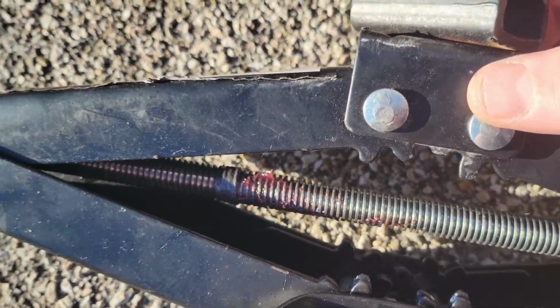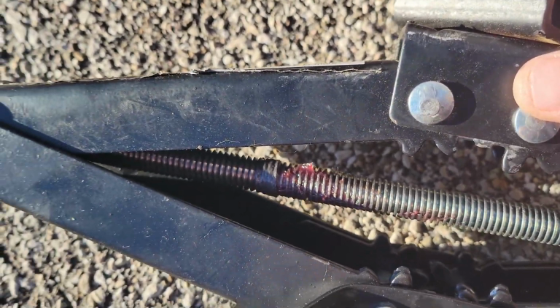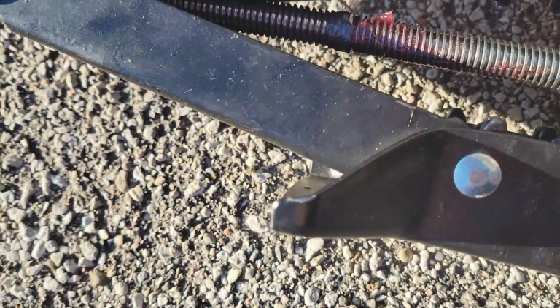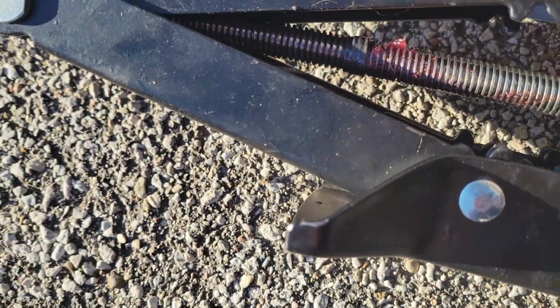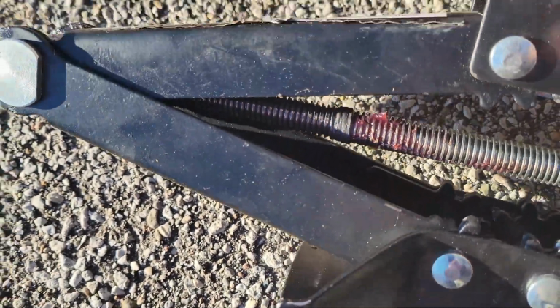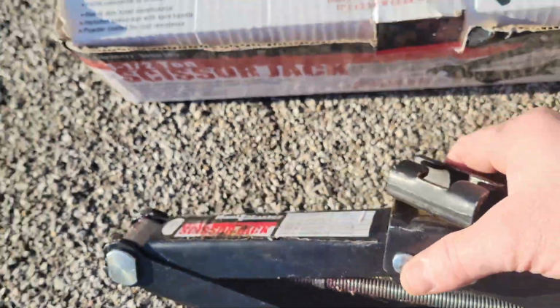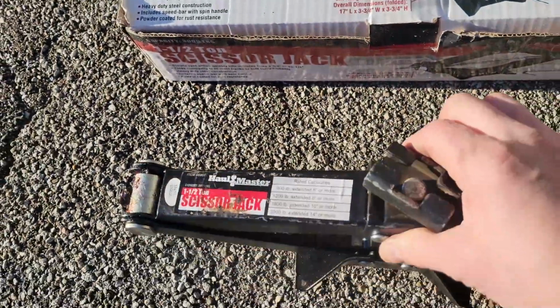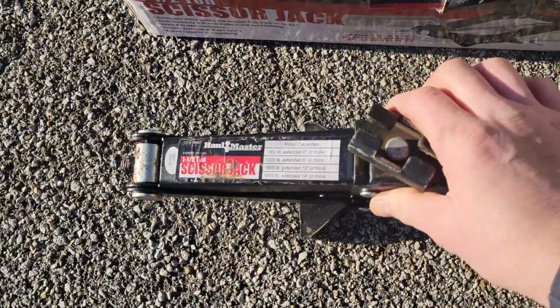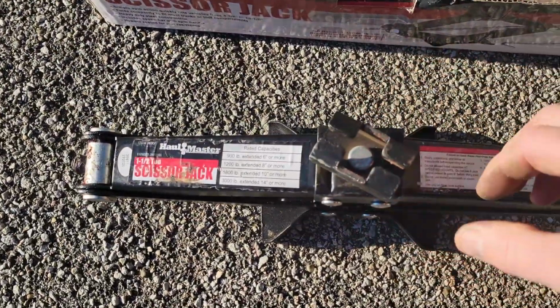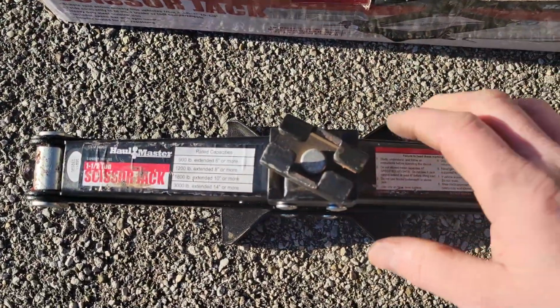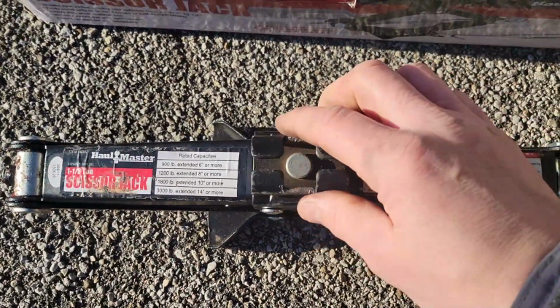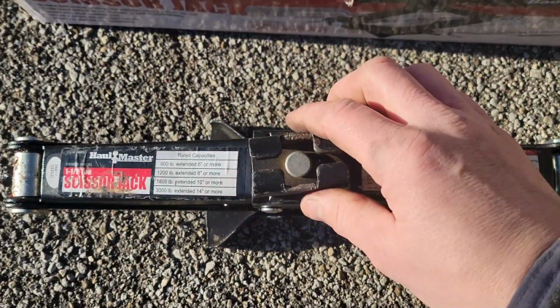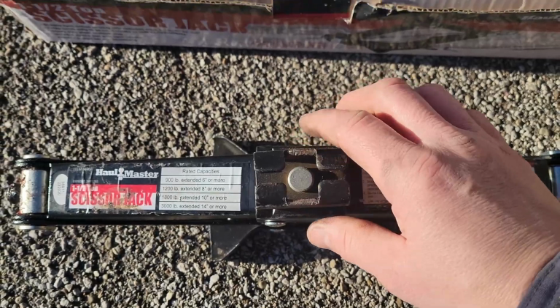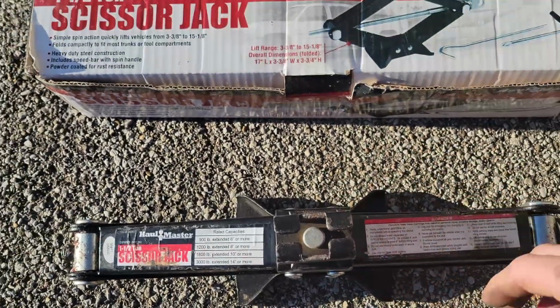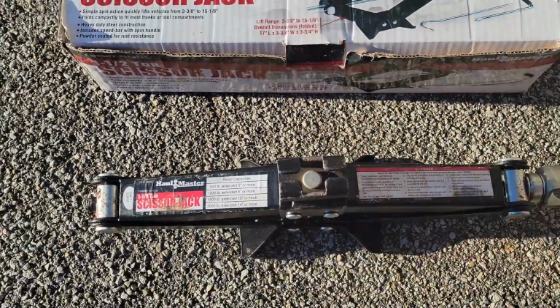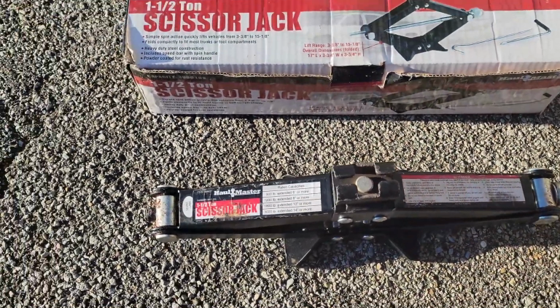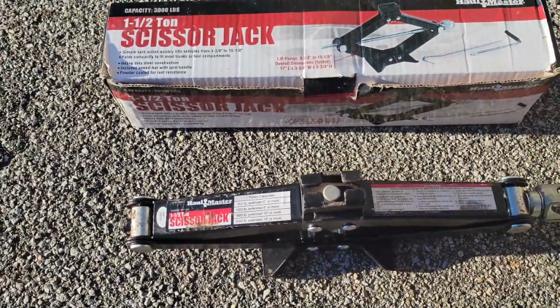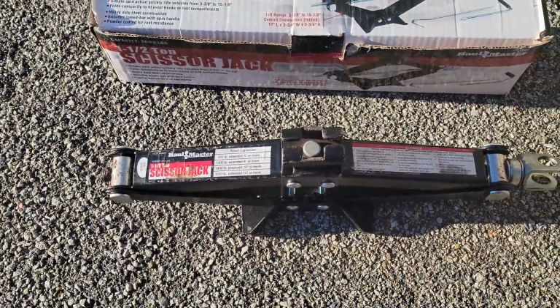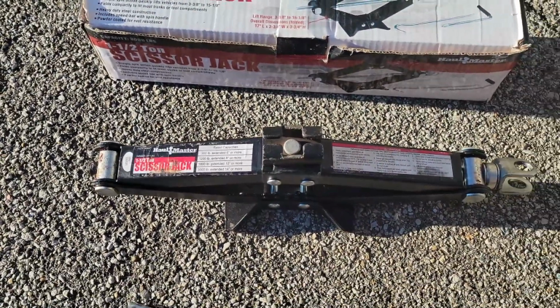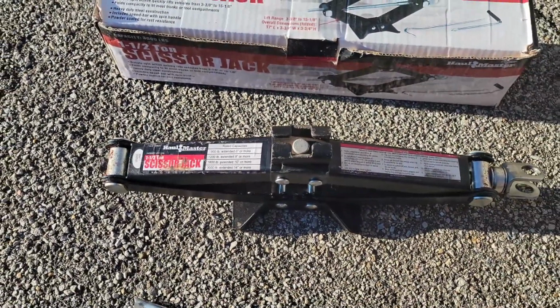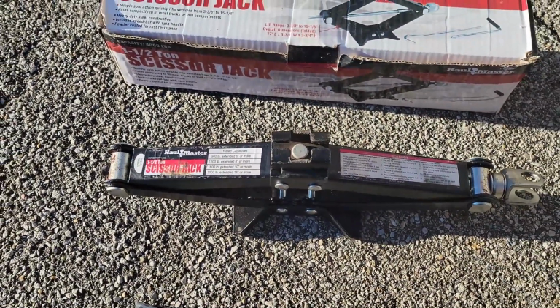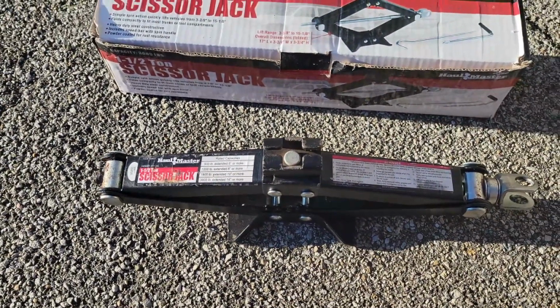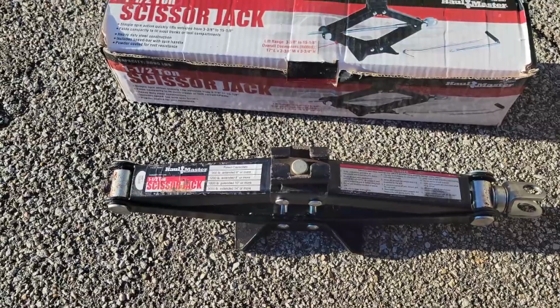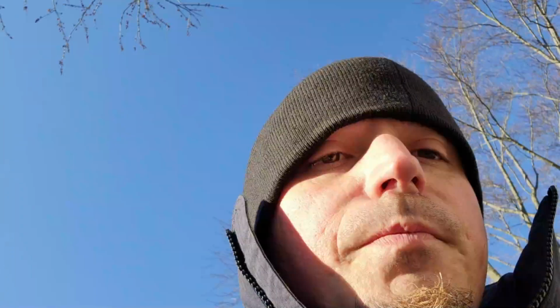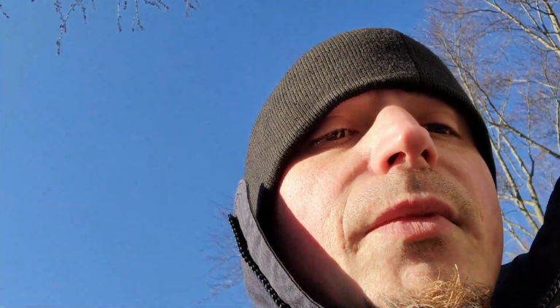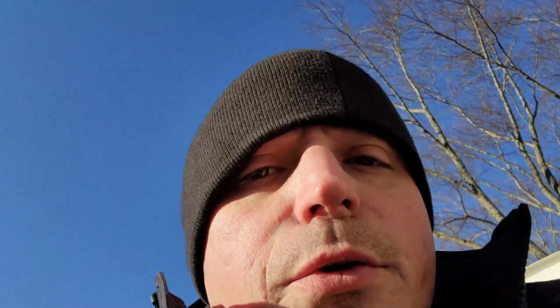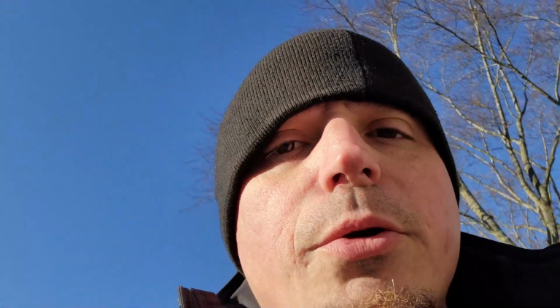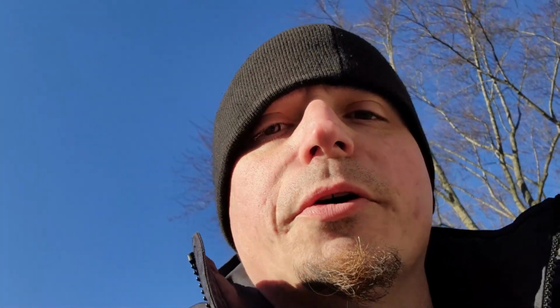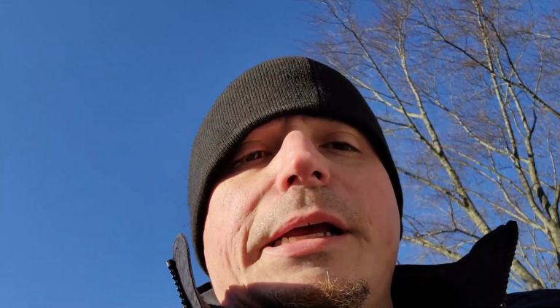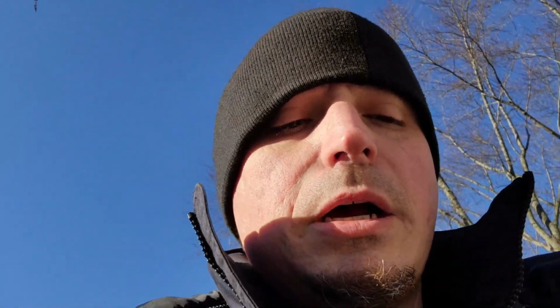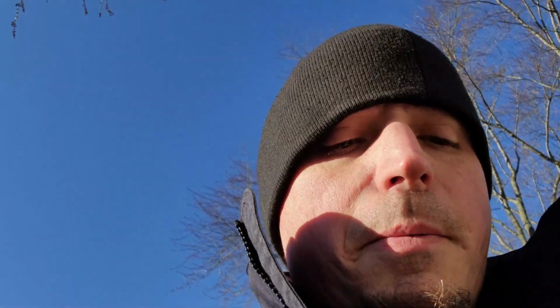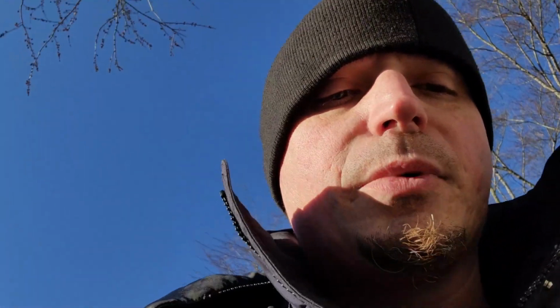After greasing it, it slowly started to feel better and work better. About six months in I had to add a little bit more grease, but overall it's been fine.